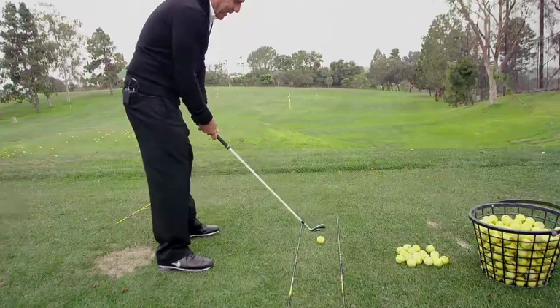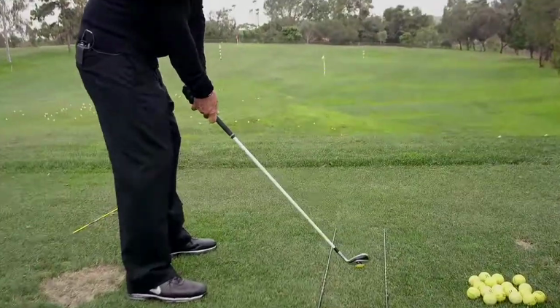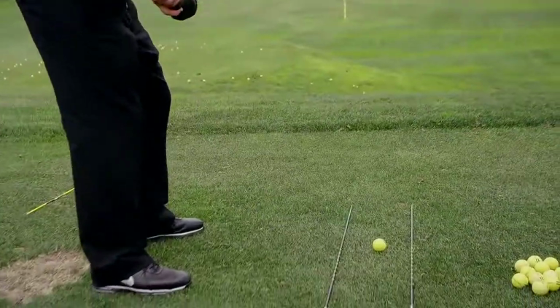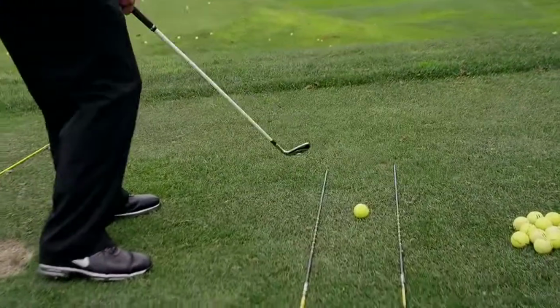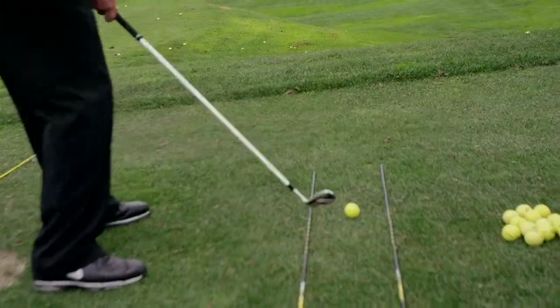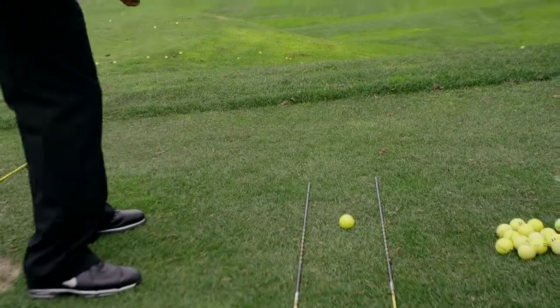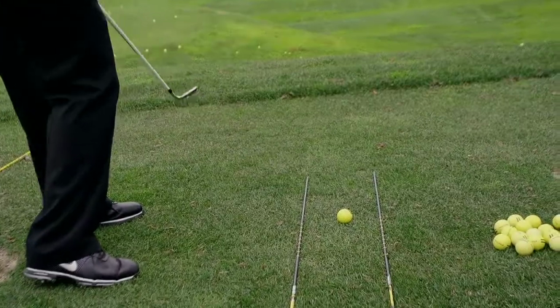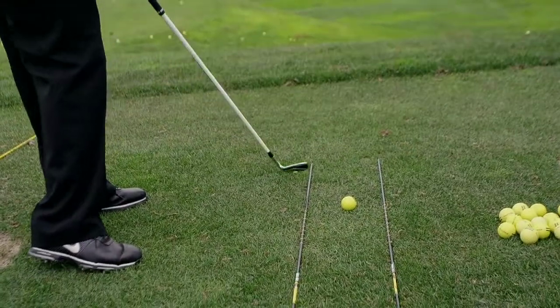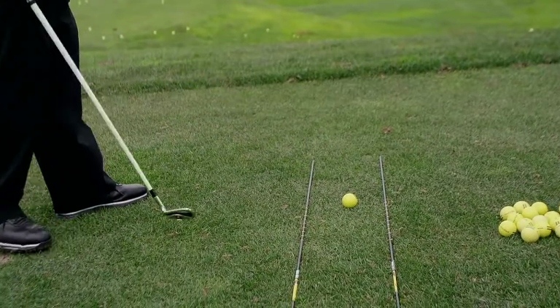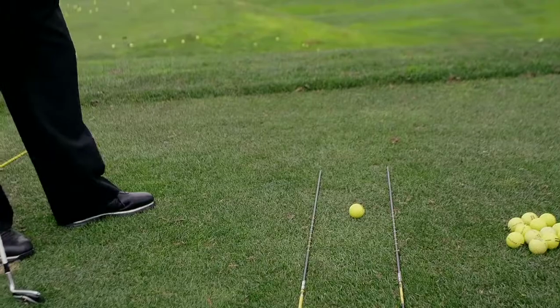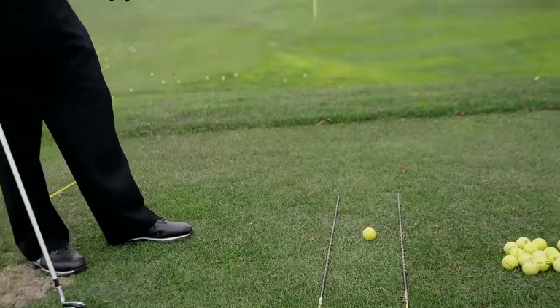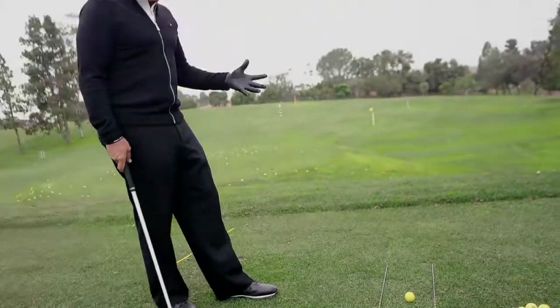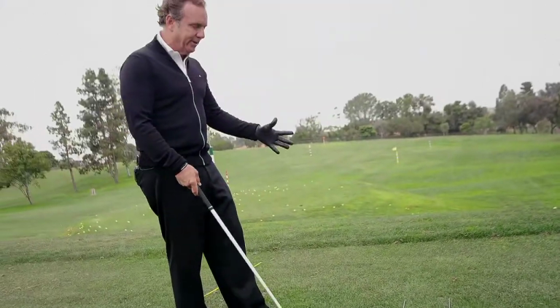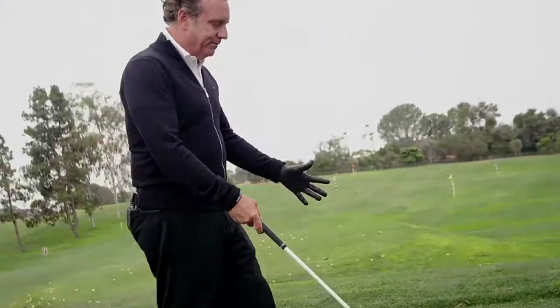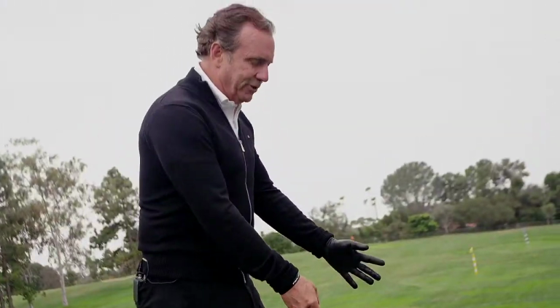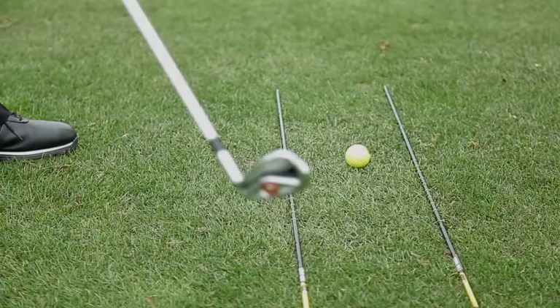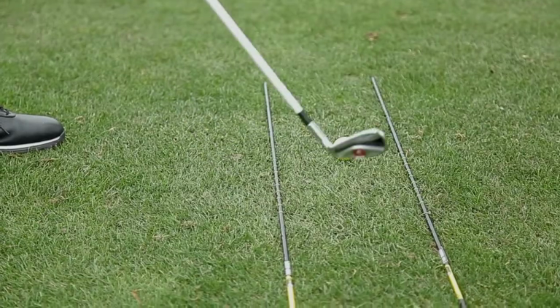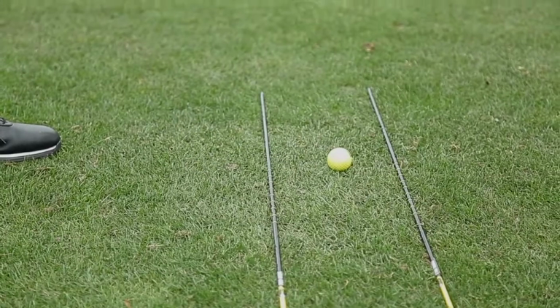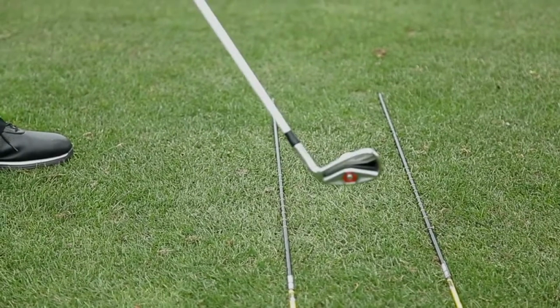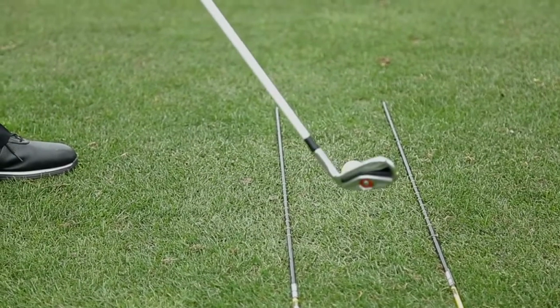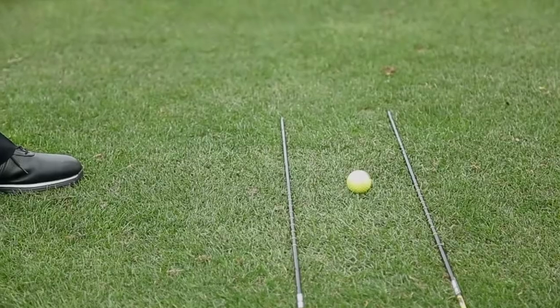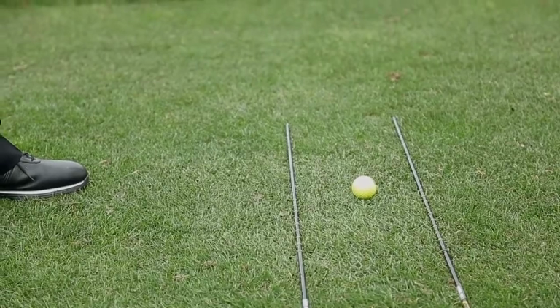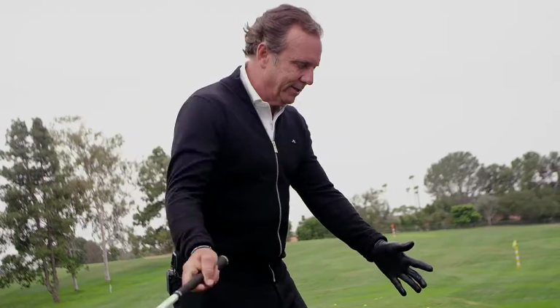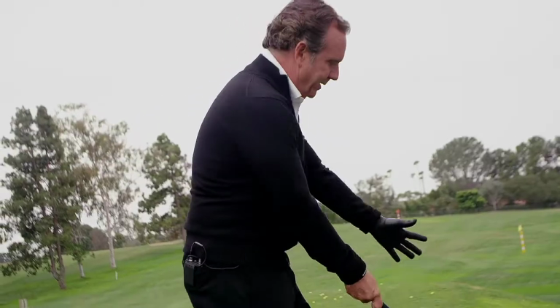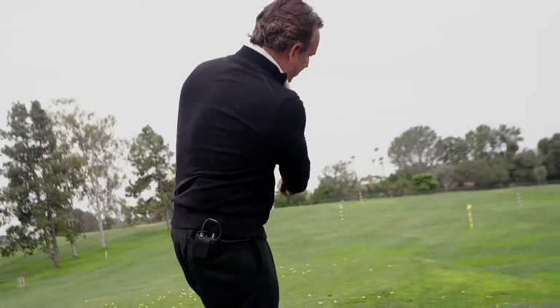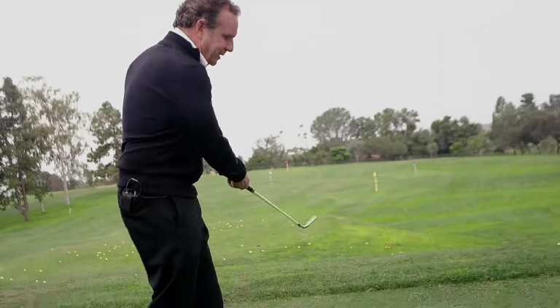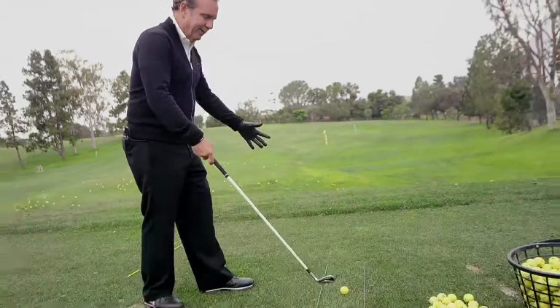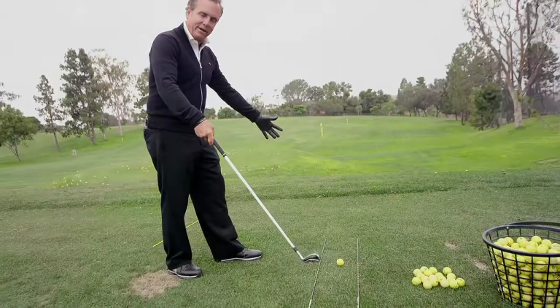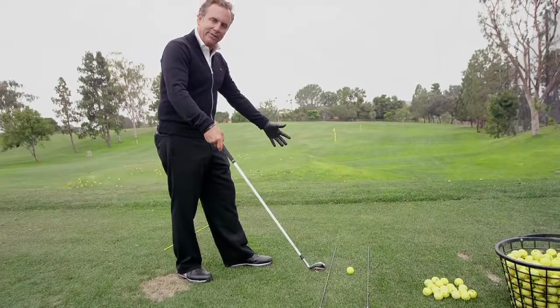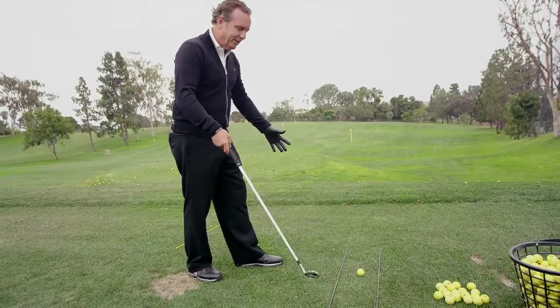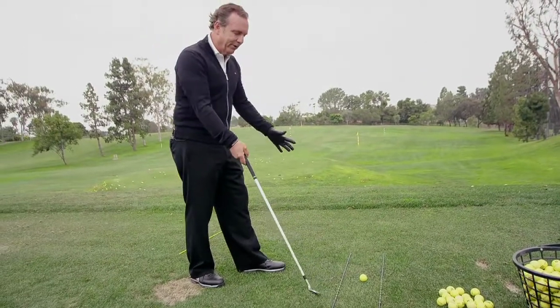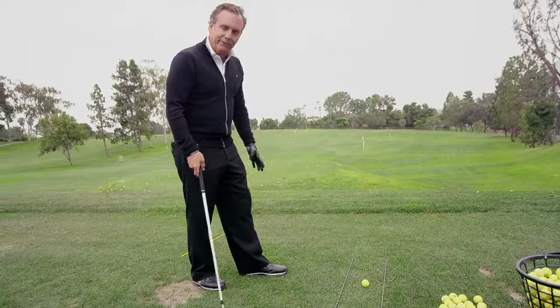I don't want to see my divots get to where they're getting too close to these rods. It's really good to visualize the path through here at the bottom, knowing that it's curved in both directions on the other side — so very good for that.